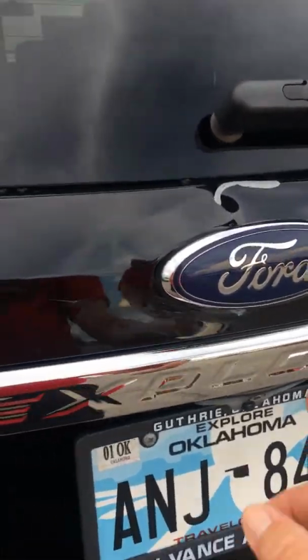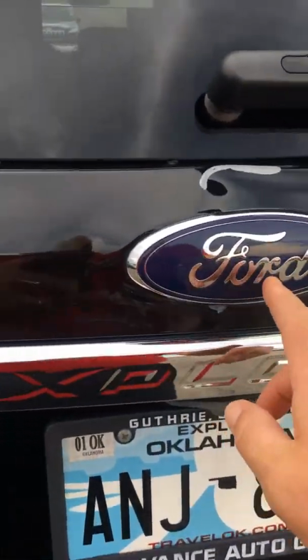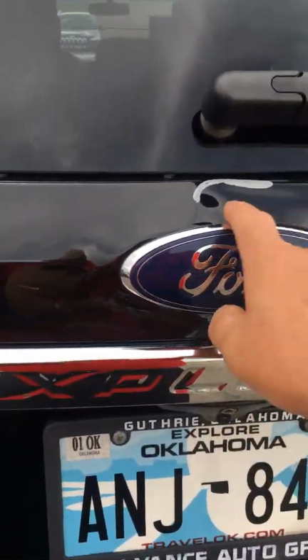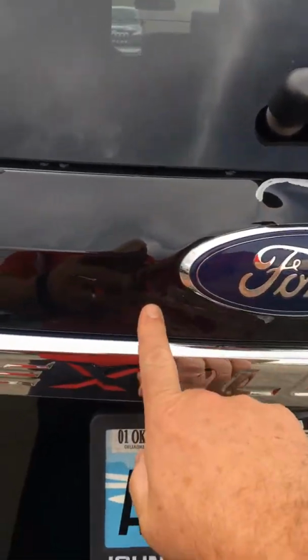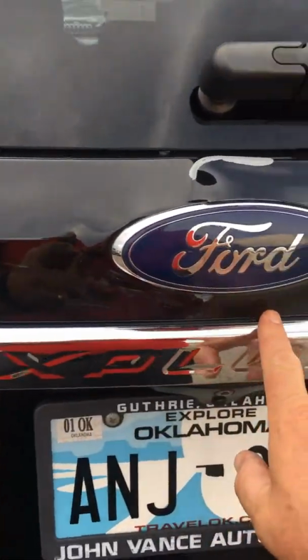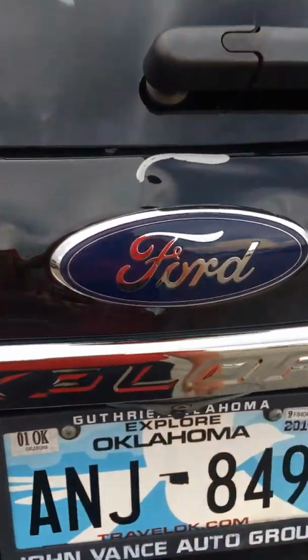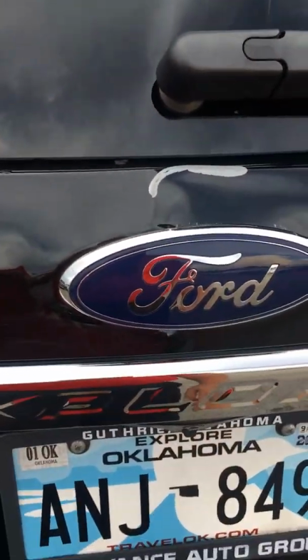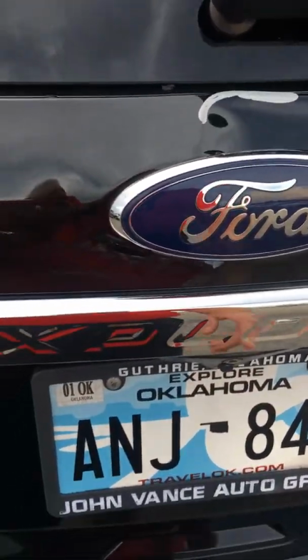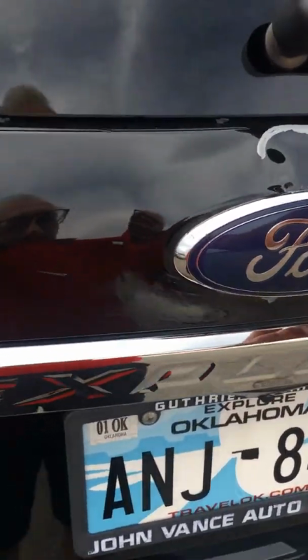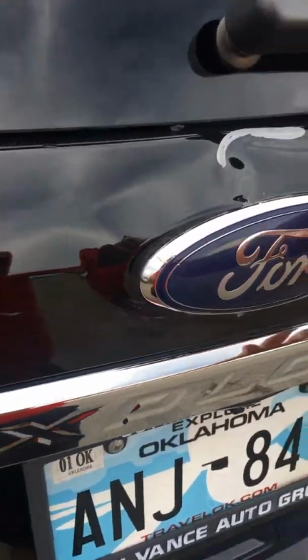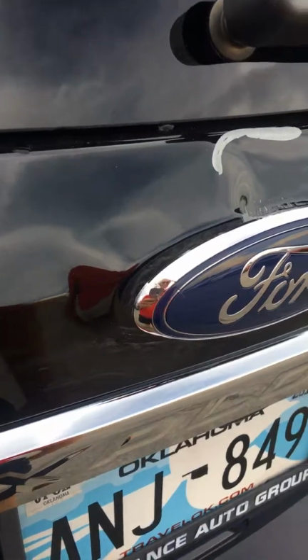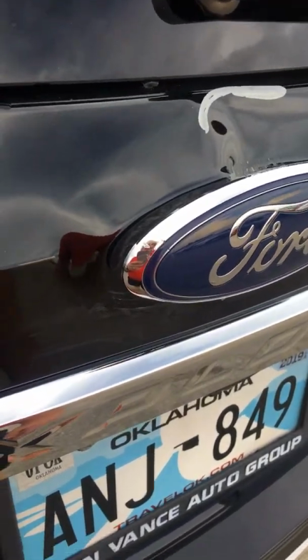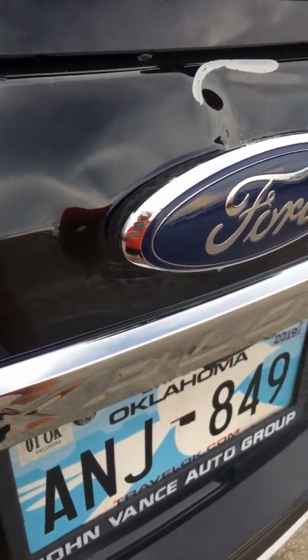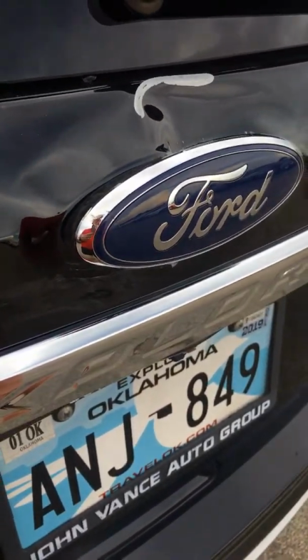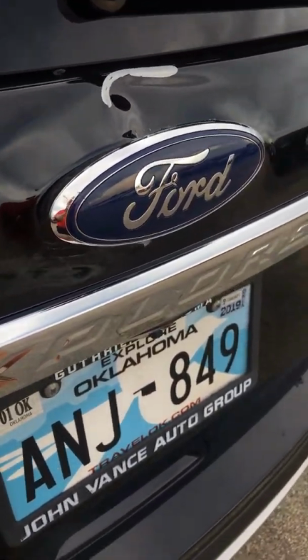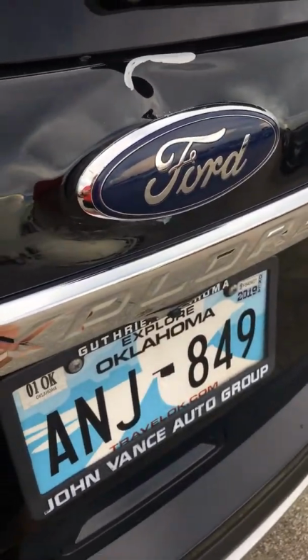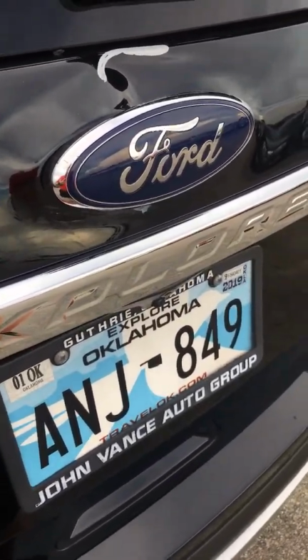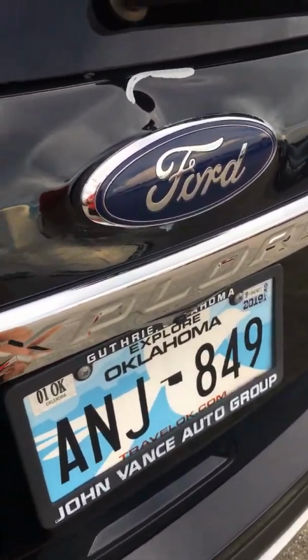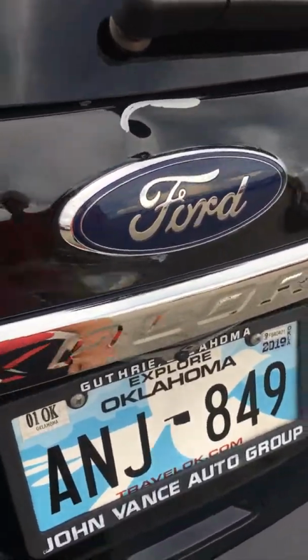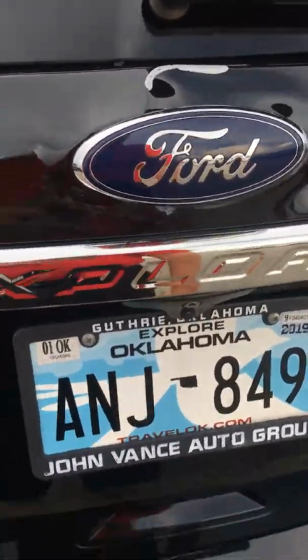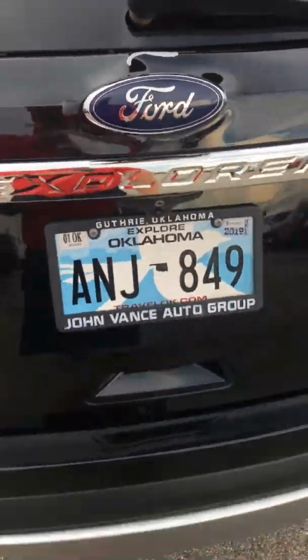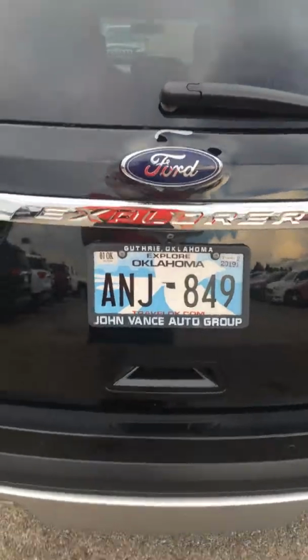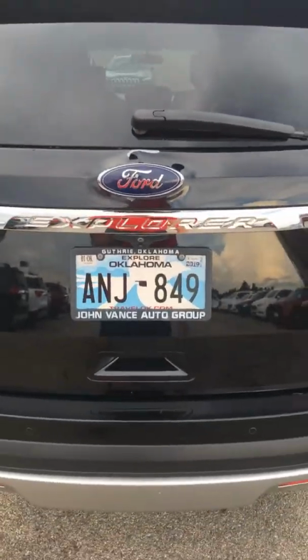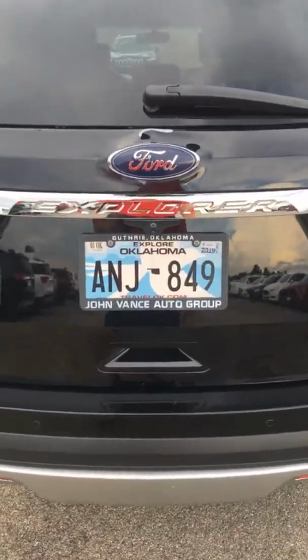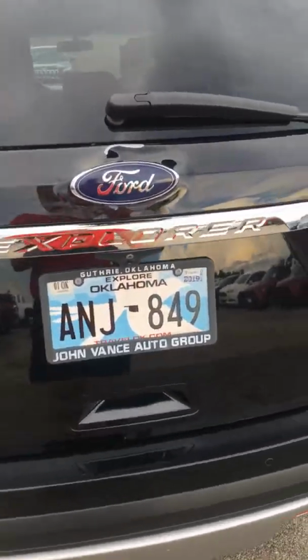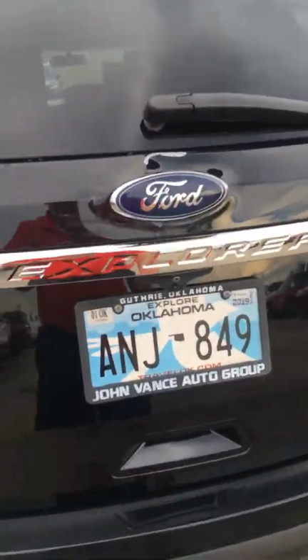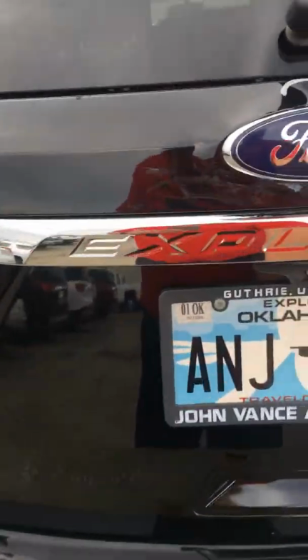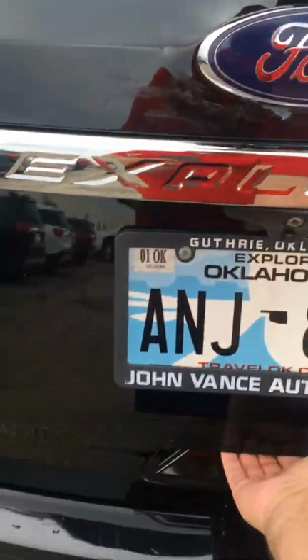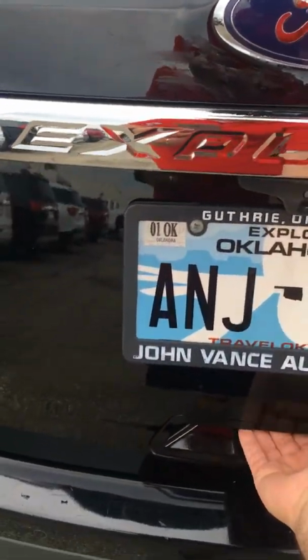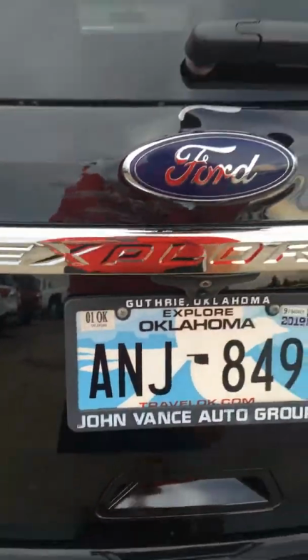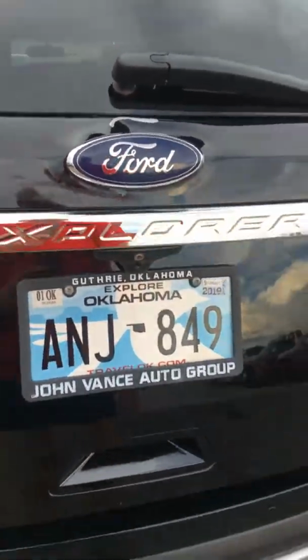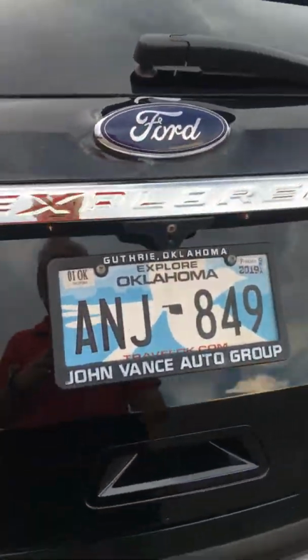Getting to the back, there is a ding right here on the tailgate. I think they had an unfortunate encounter with a garage door at some point. You don't notice it from a distance — it's only when you're close to it. I don't know if they're intending to repair that or not.